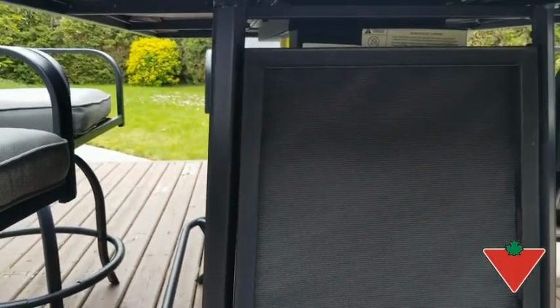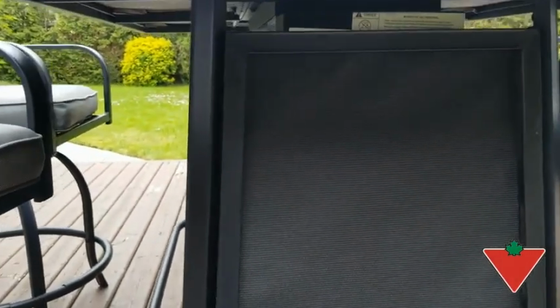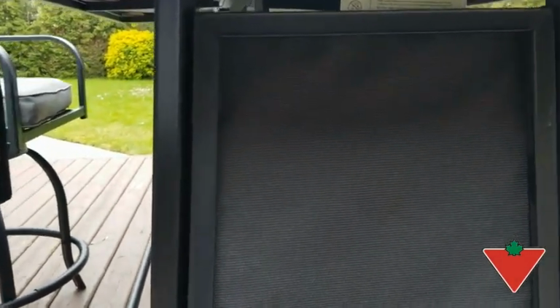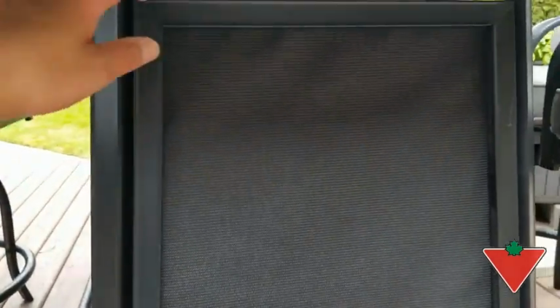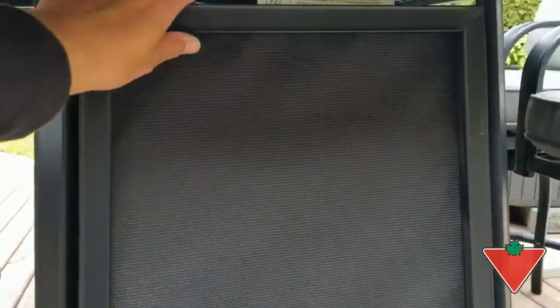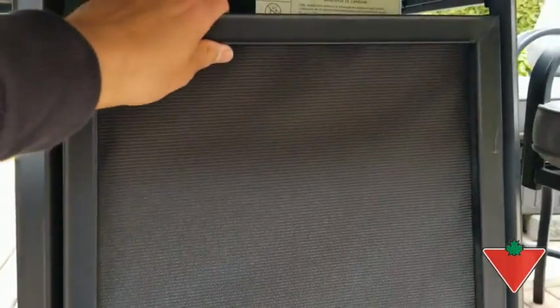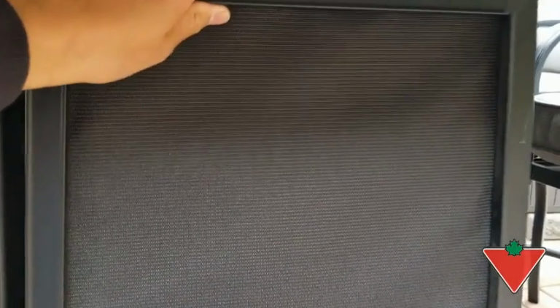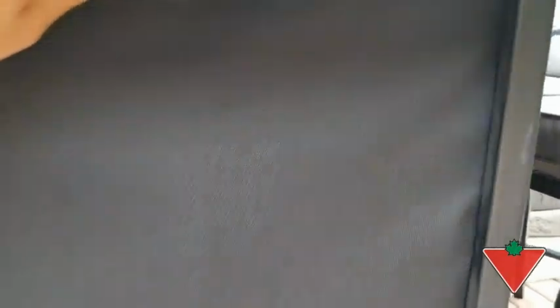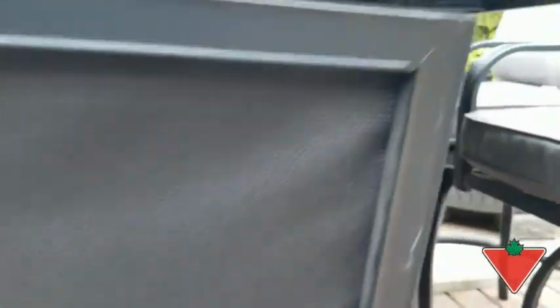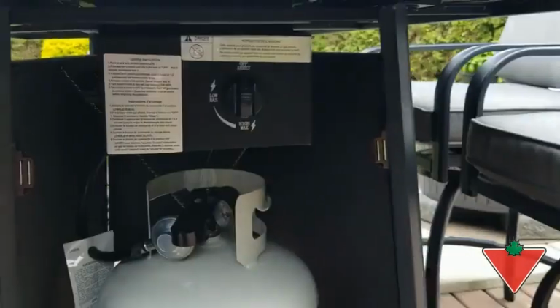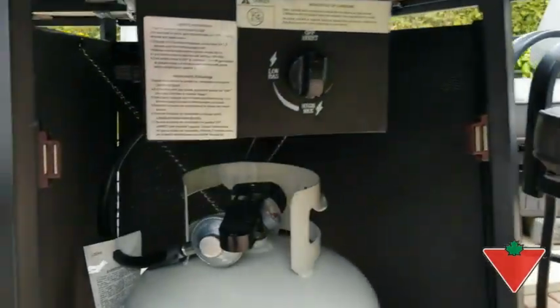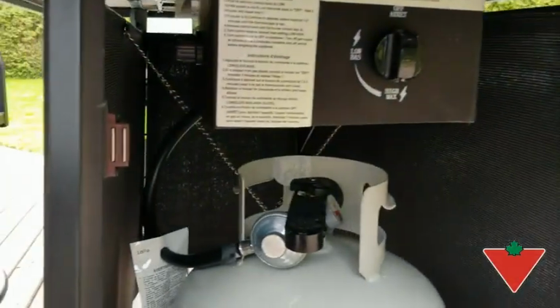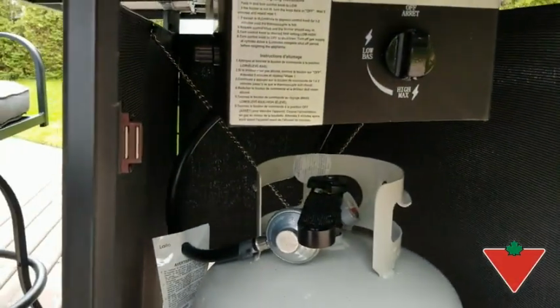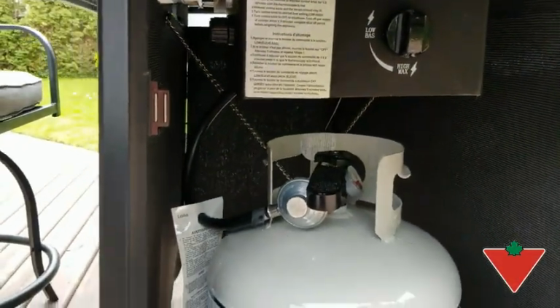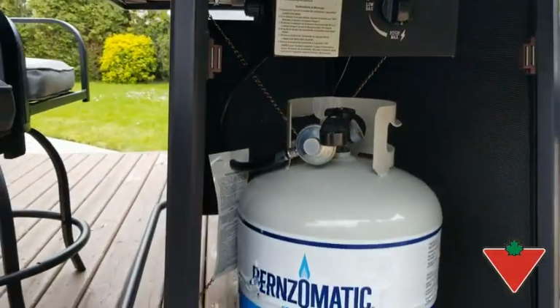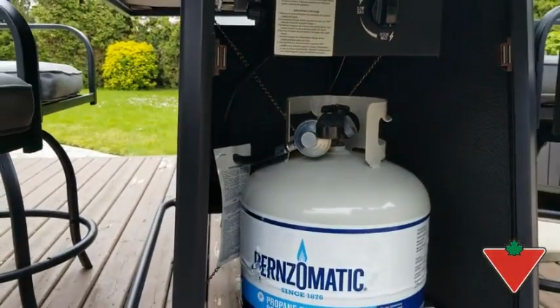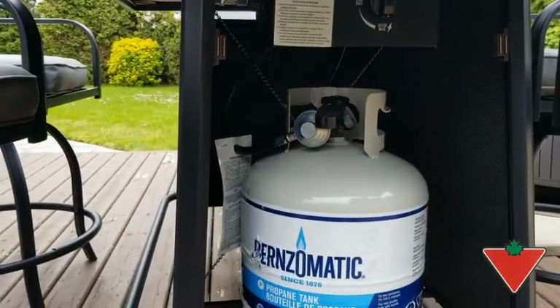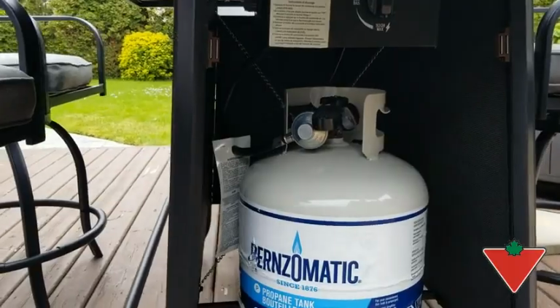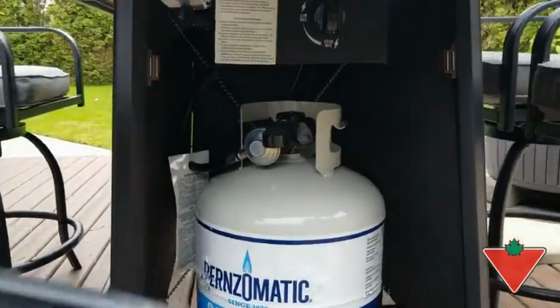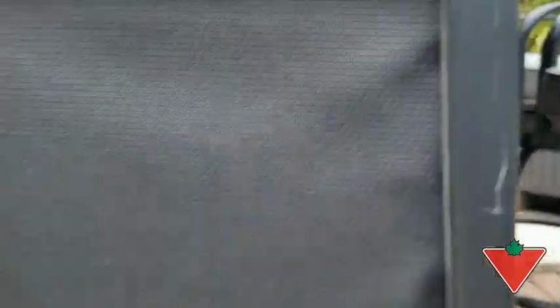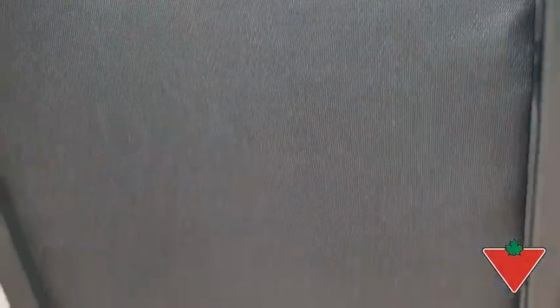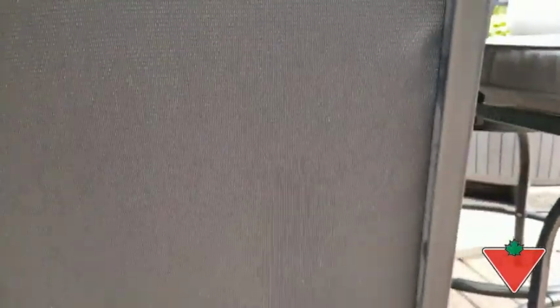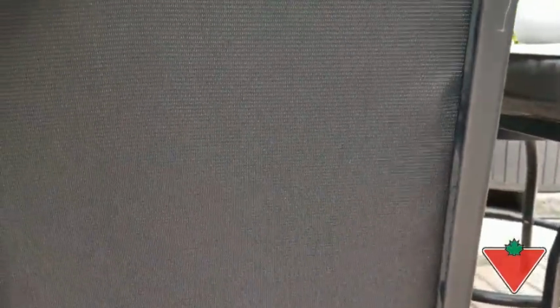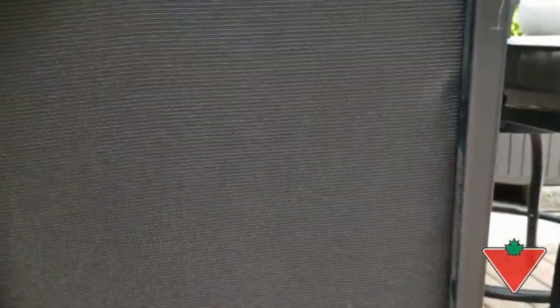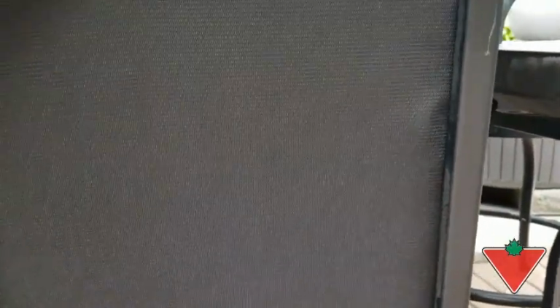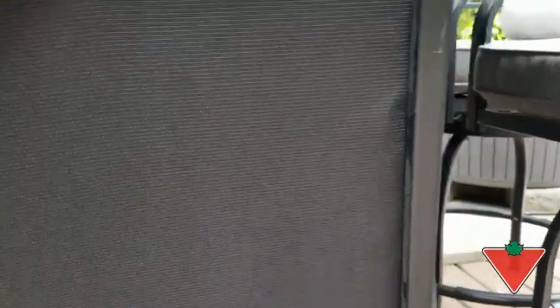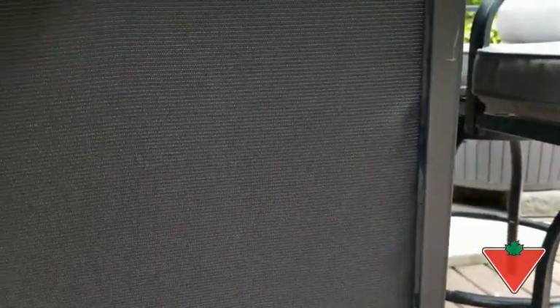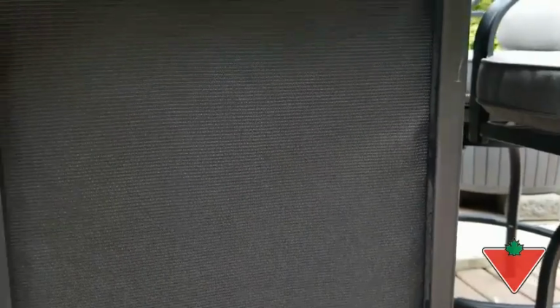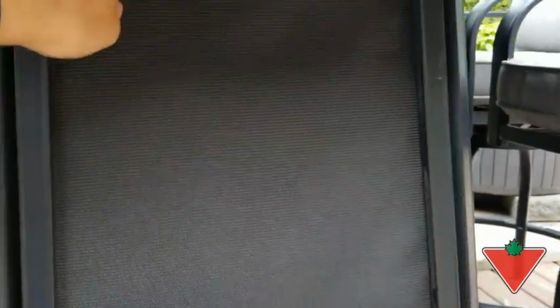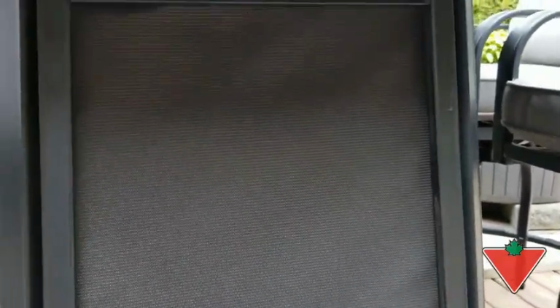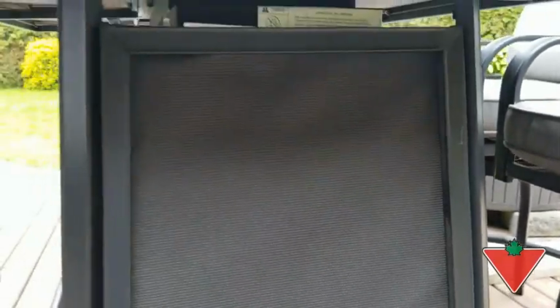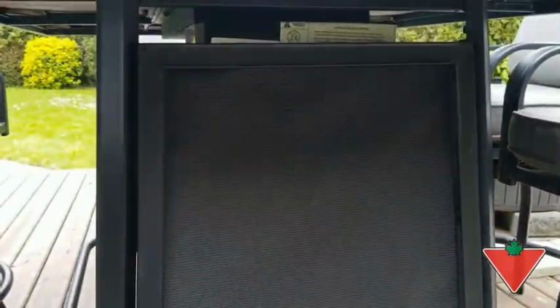This is a magnetic clip right there, and easy access to the propane tank. Then you can easily replace the panel and it'll snap back into place with the magnetic clips.